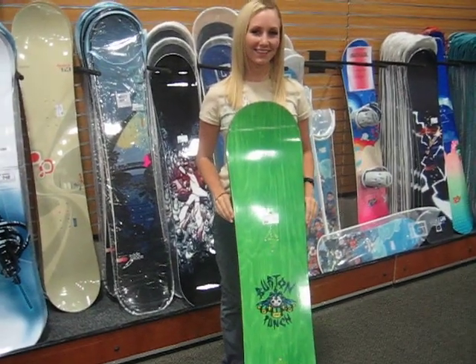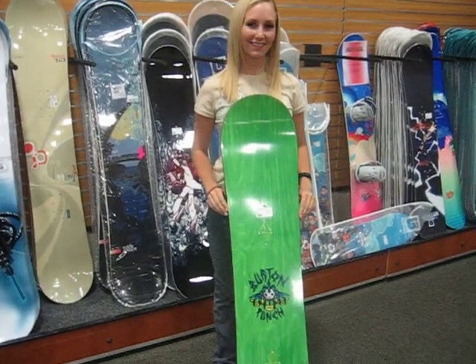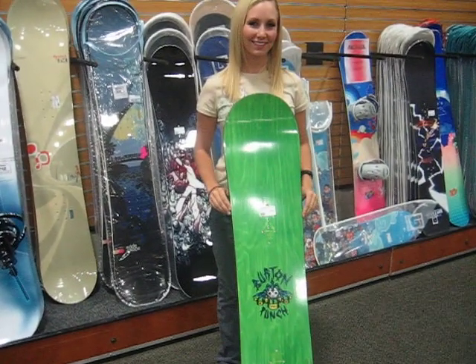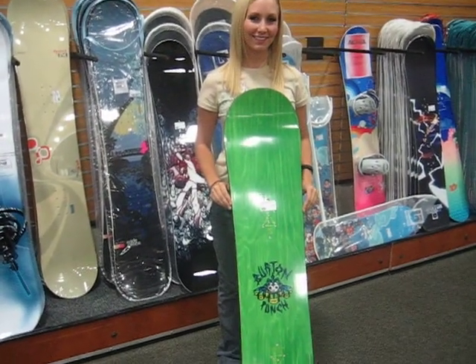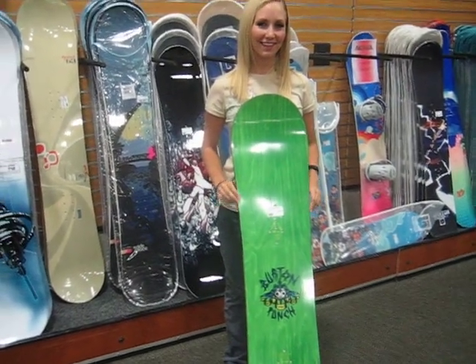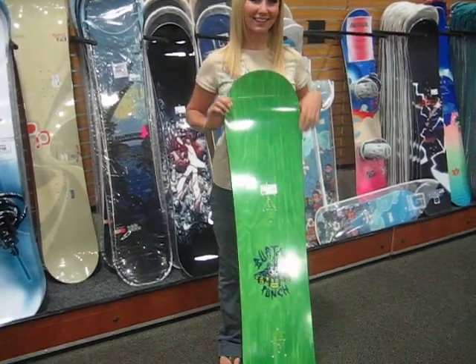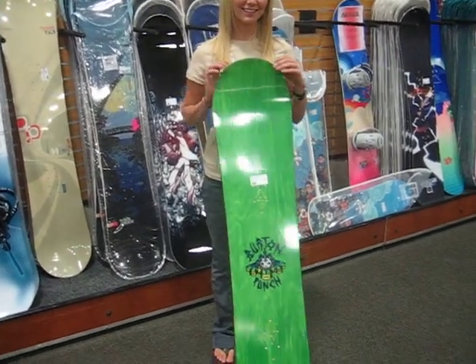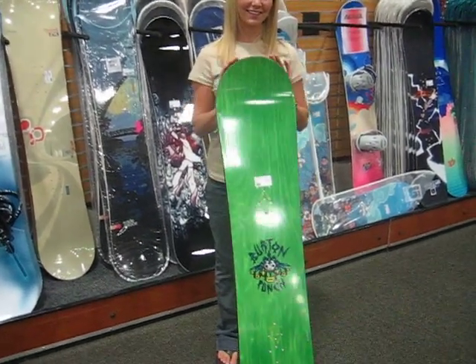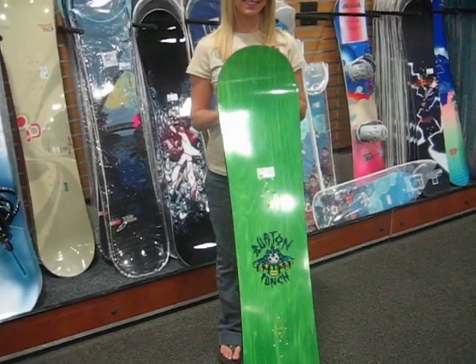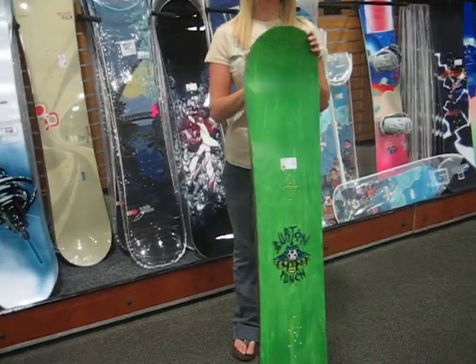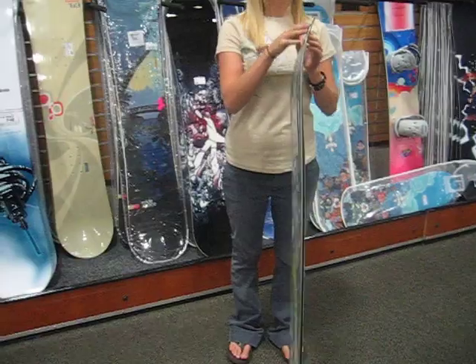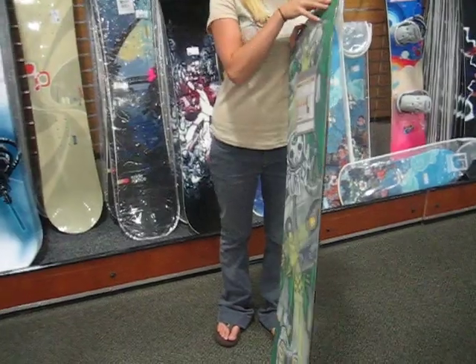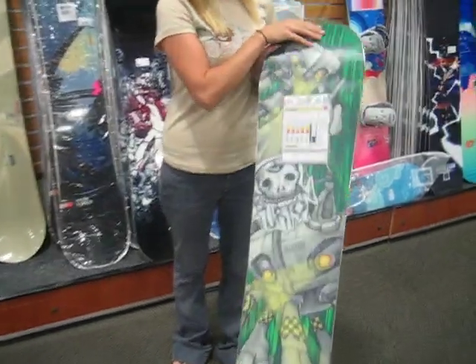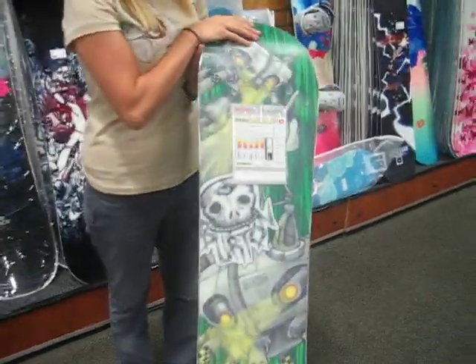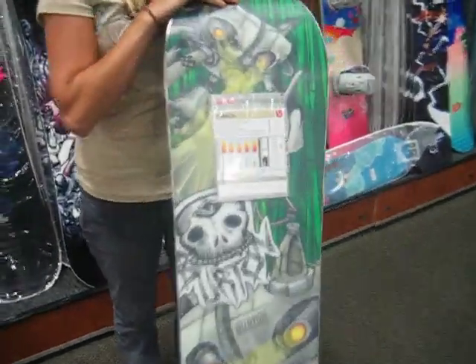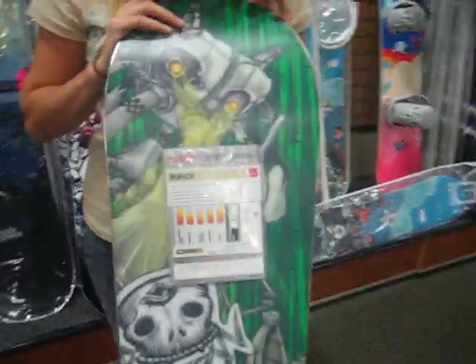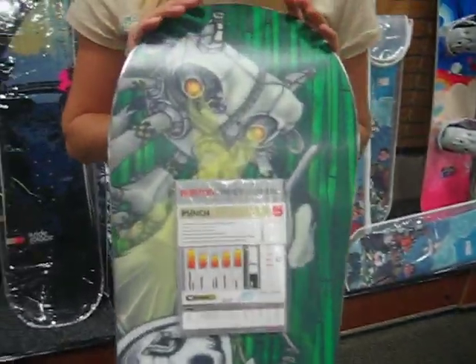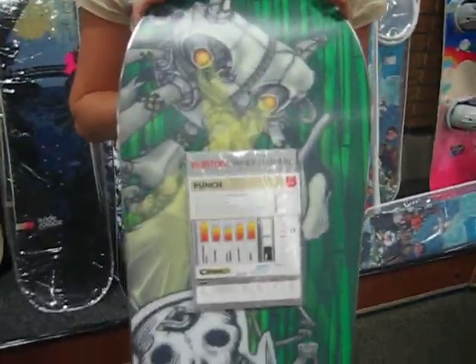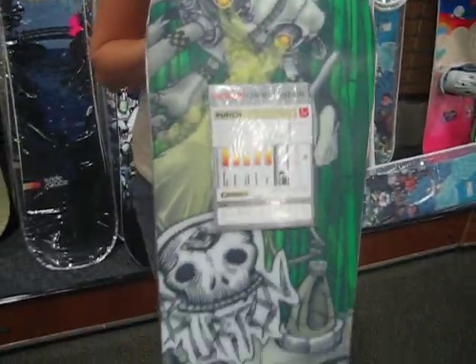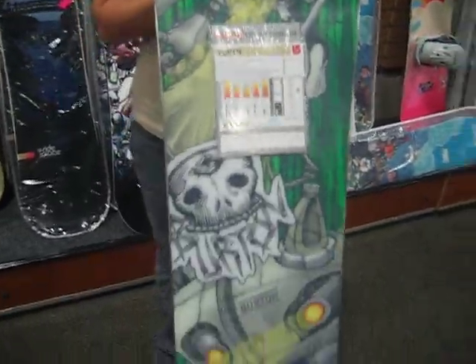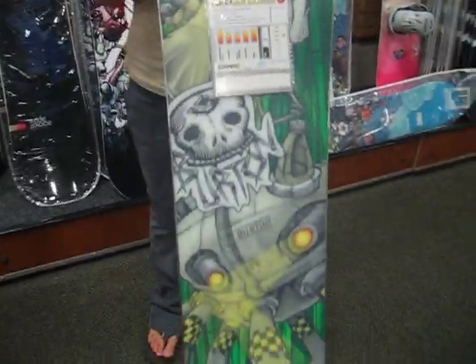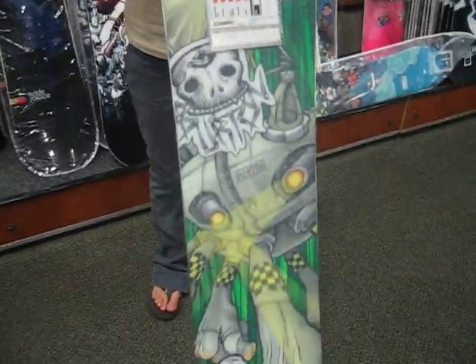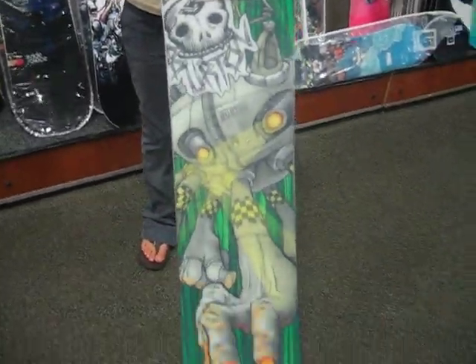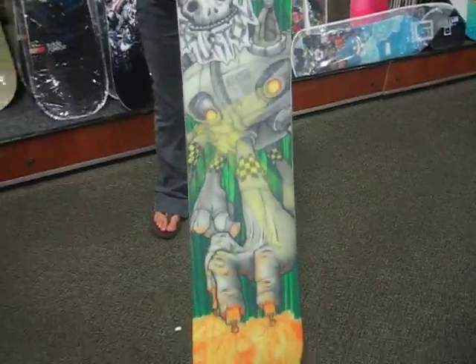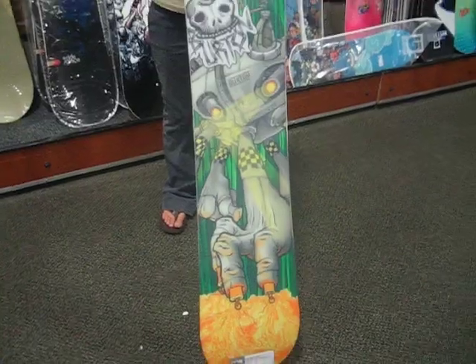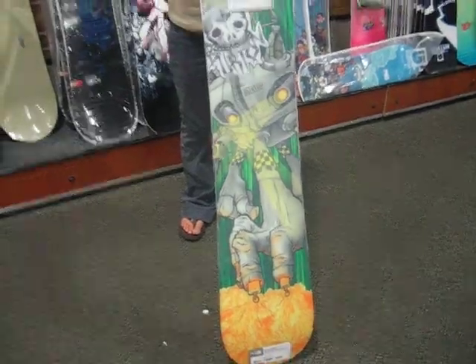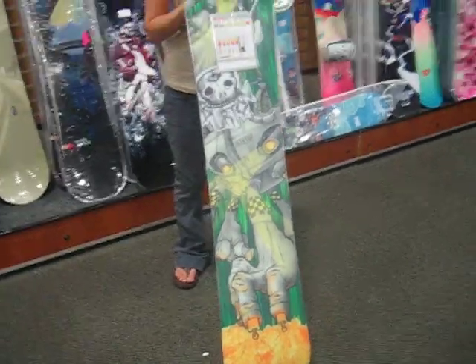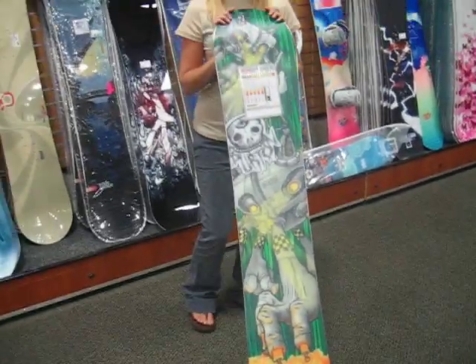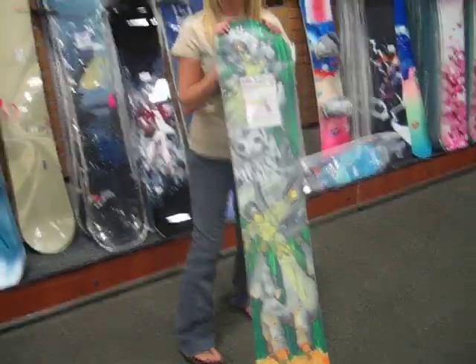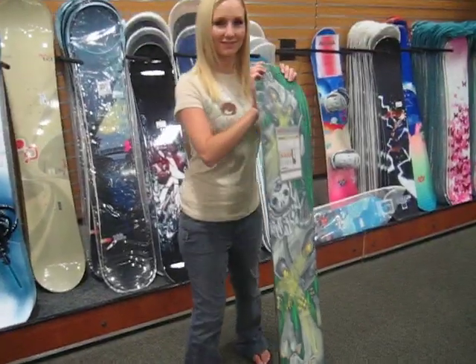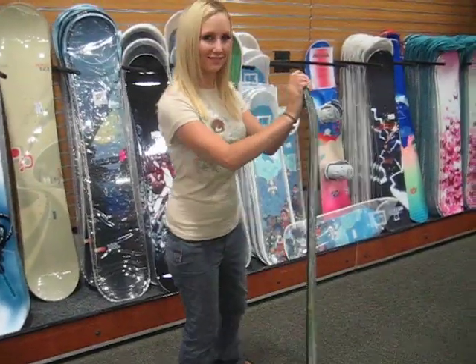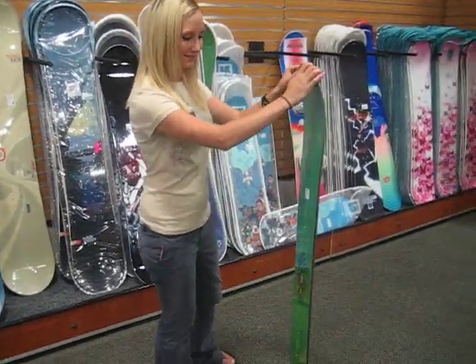Here's the Burton Punch. I really think we need to look at the base graphic though. Your kids need to get tons of air so they can show off the base of this board to the world.